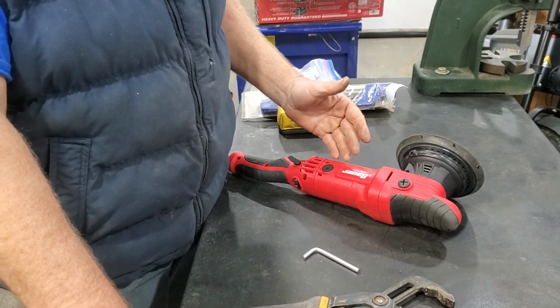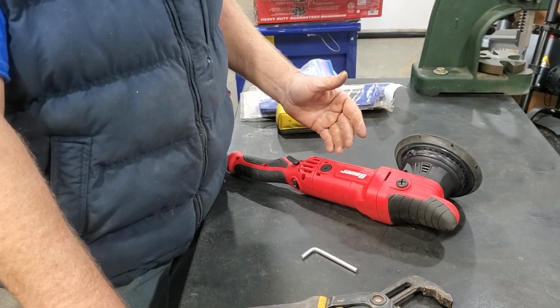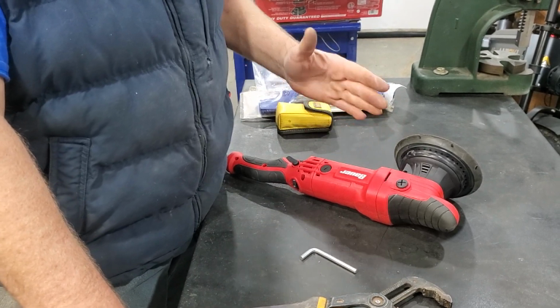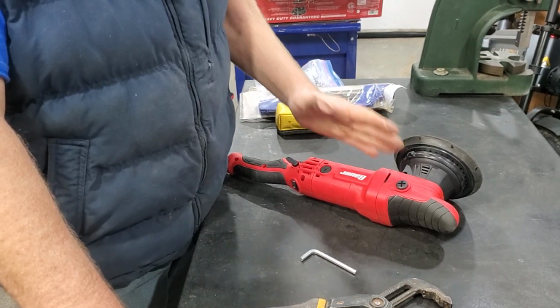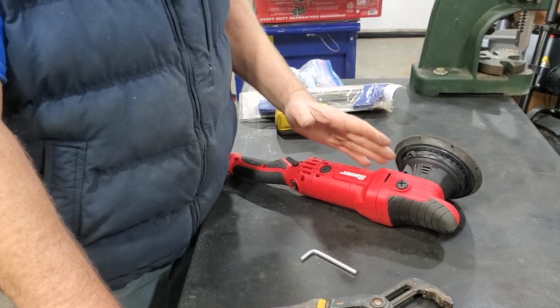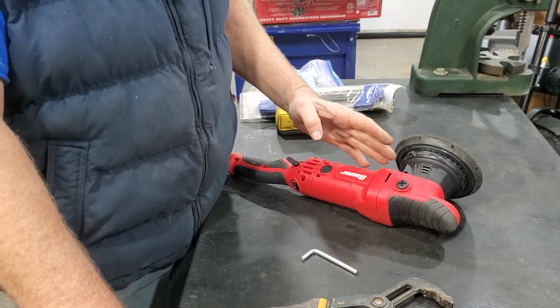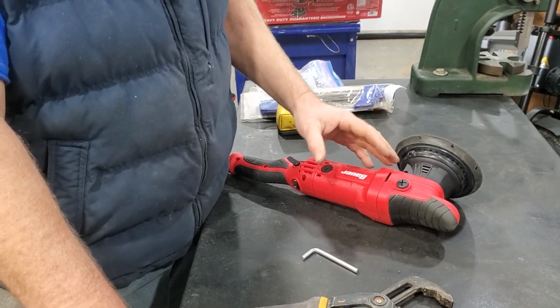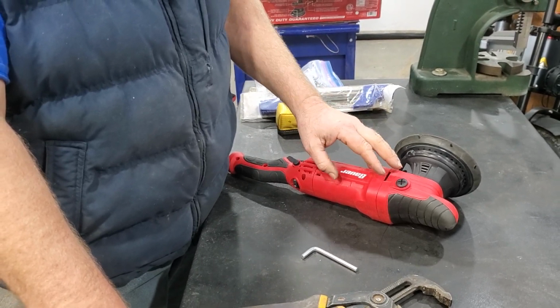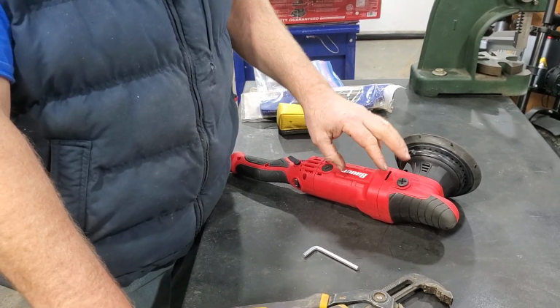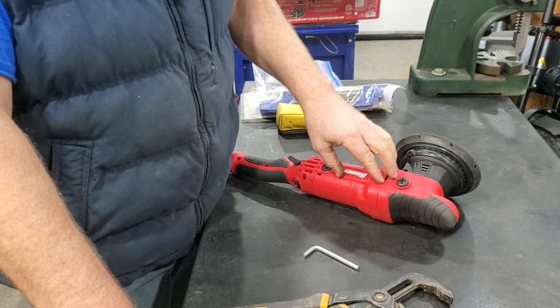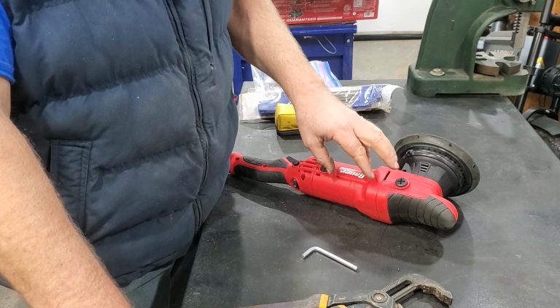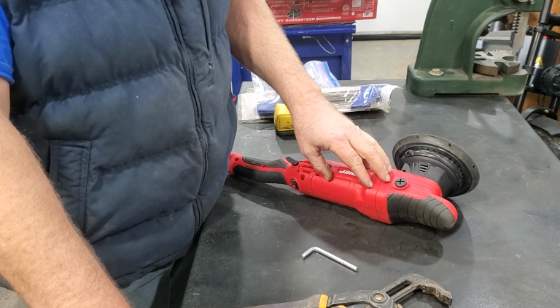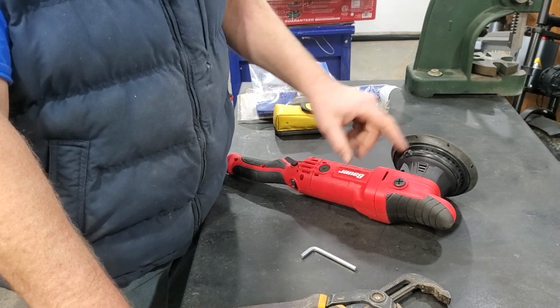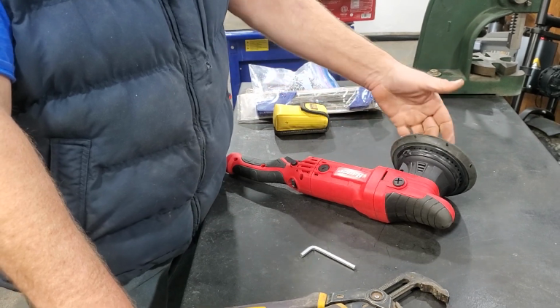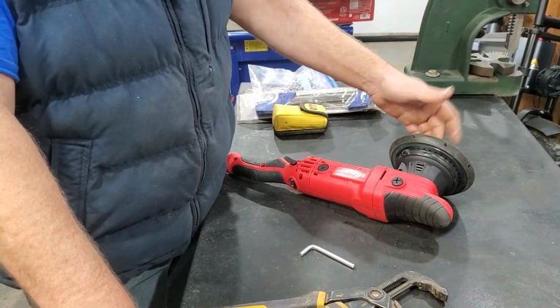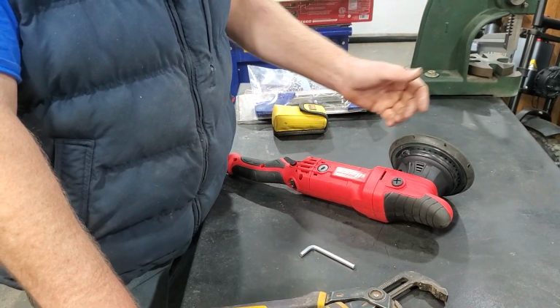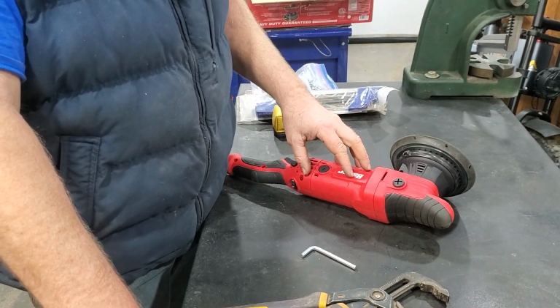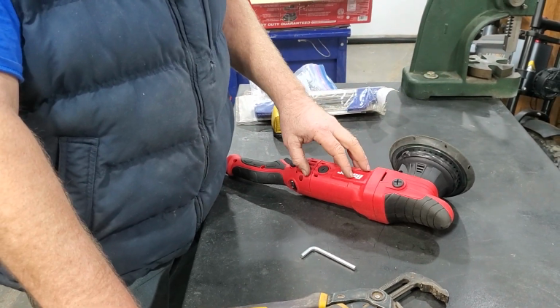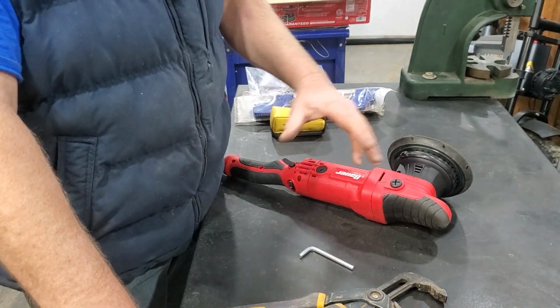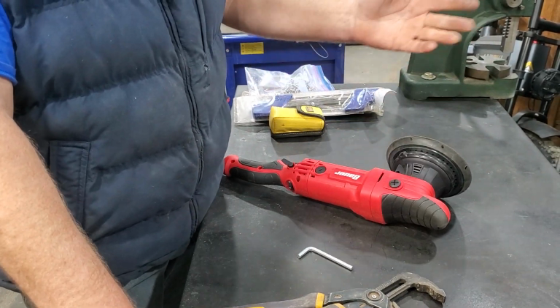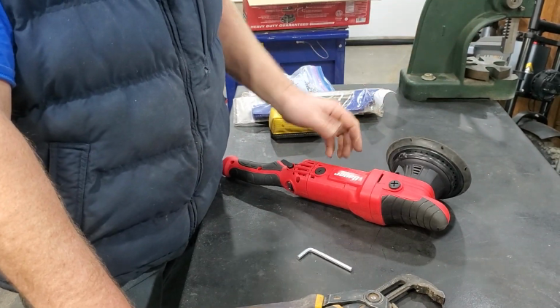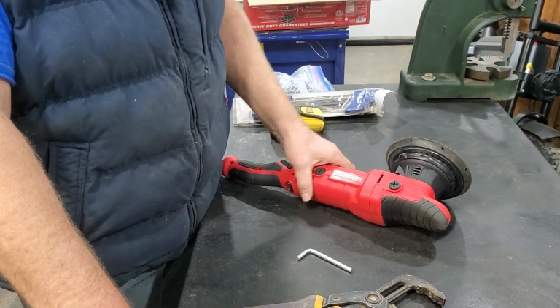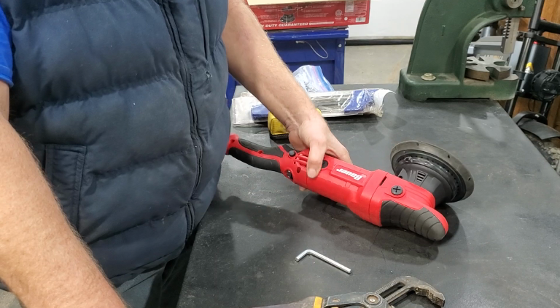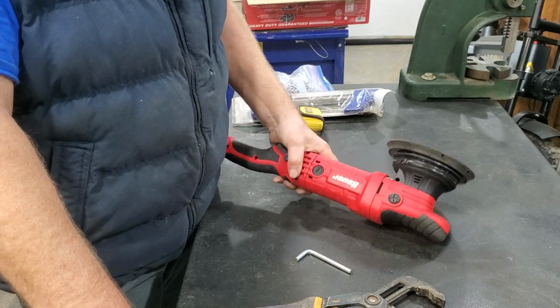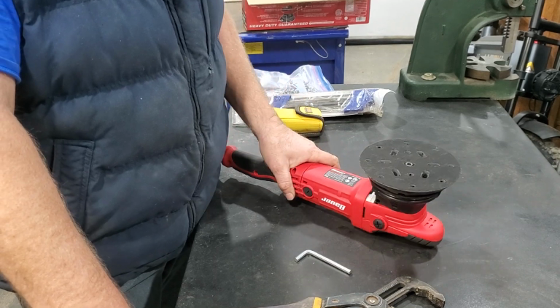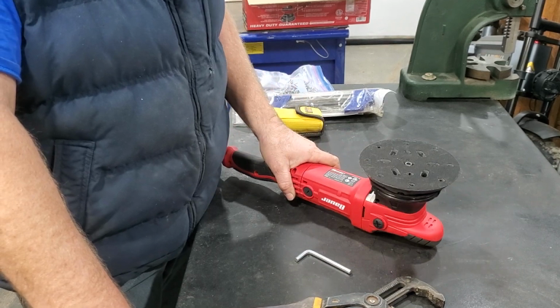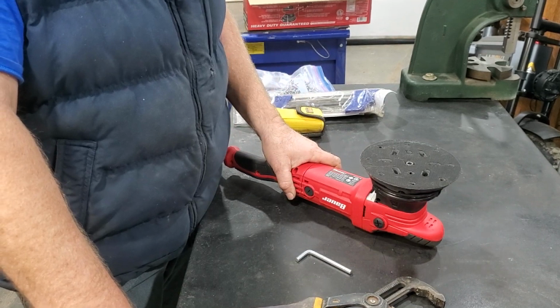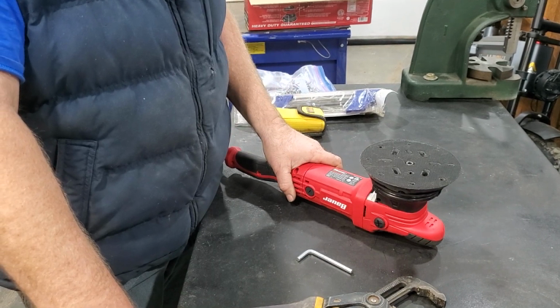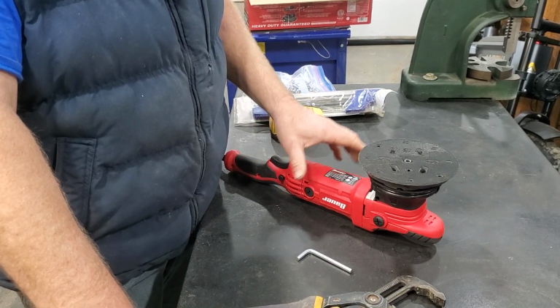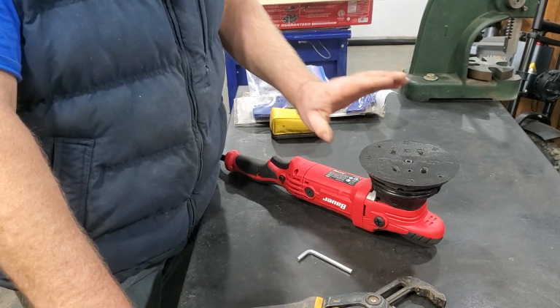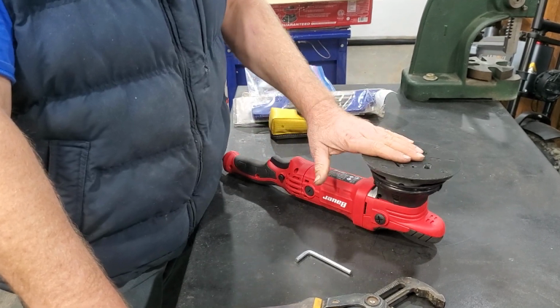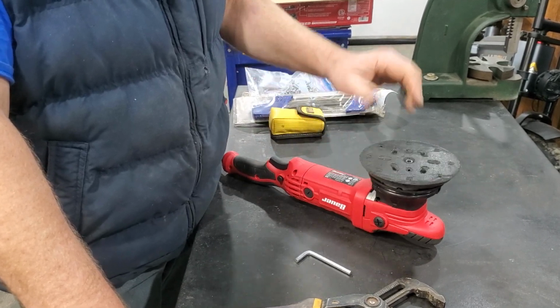So this will maintain the speed of the spindle or the output, whatever the load is, up to whatever its max current capacity is. So pretty remarkable tool.